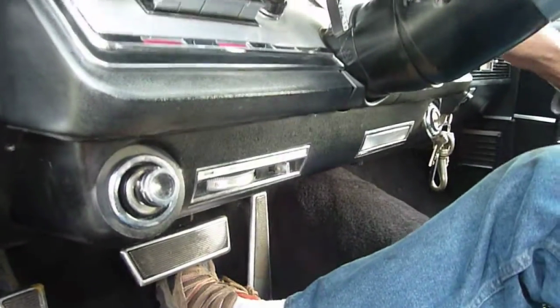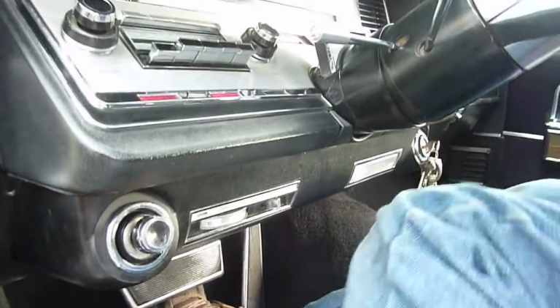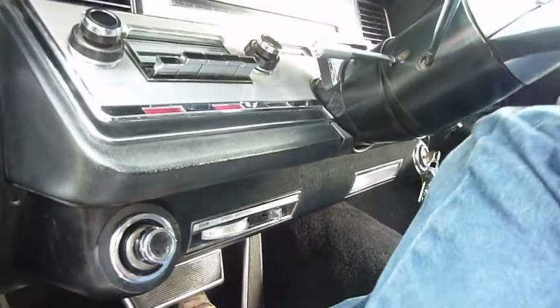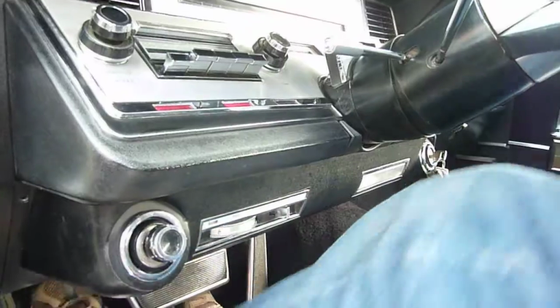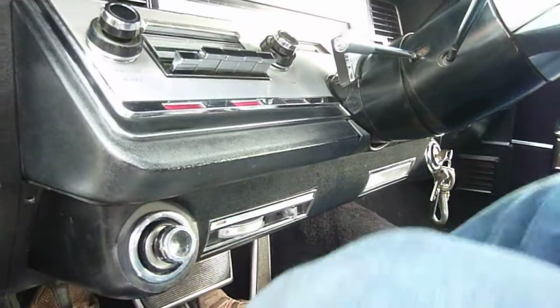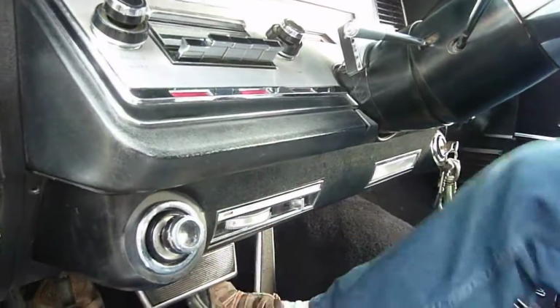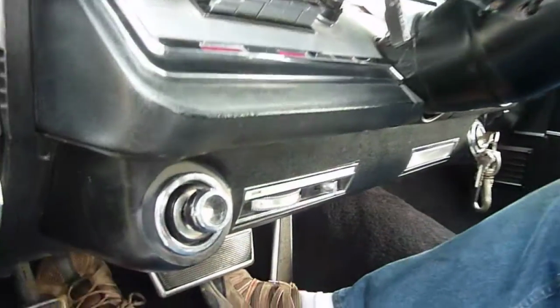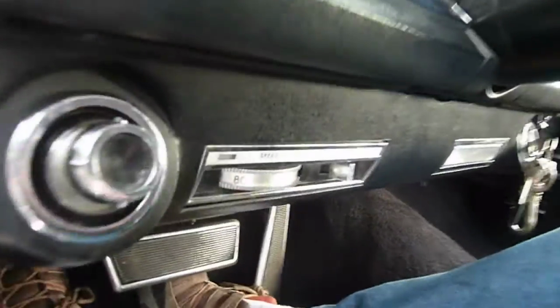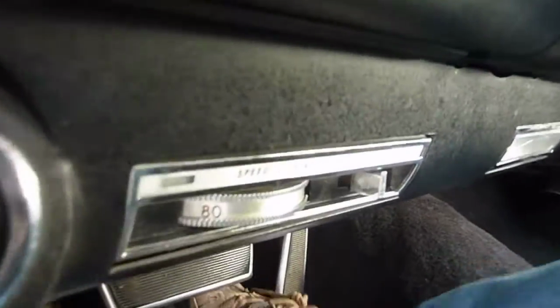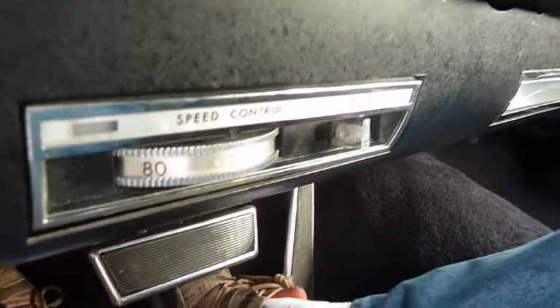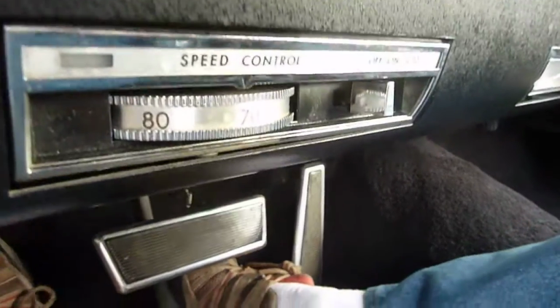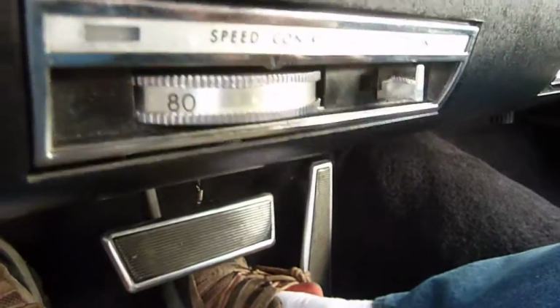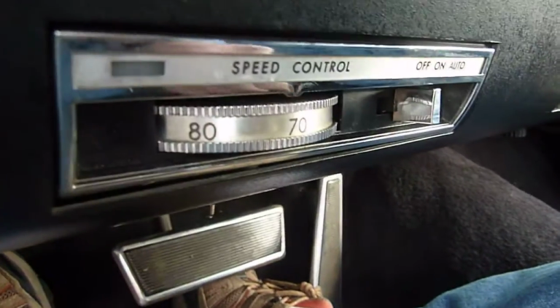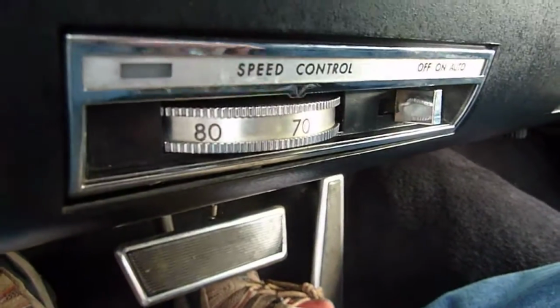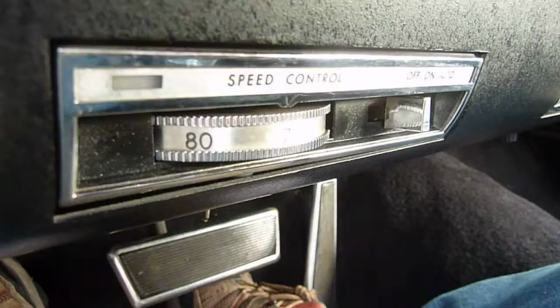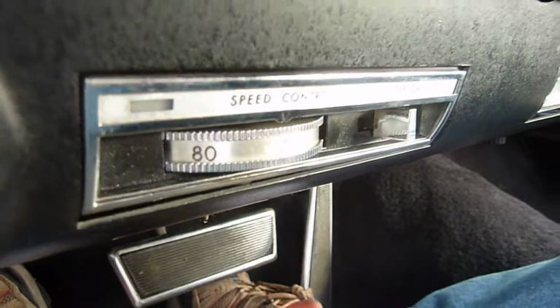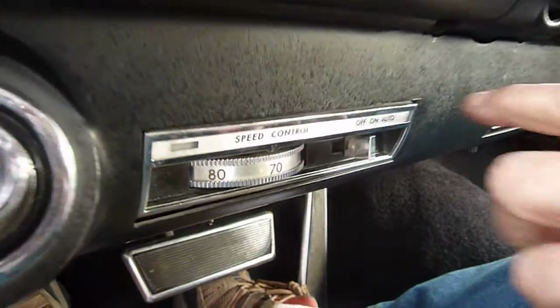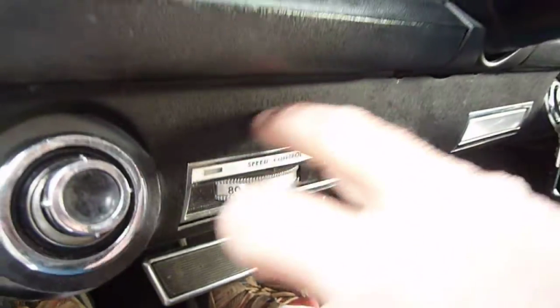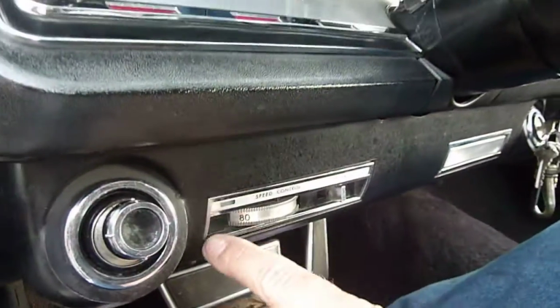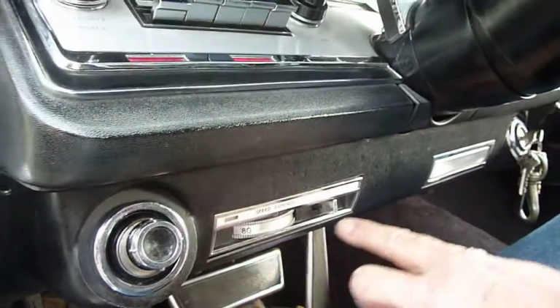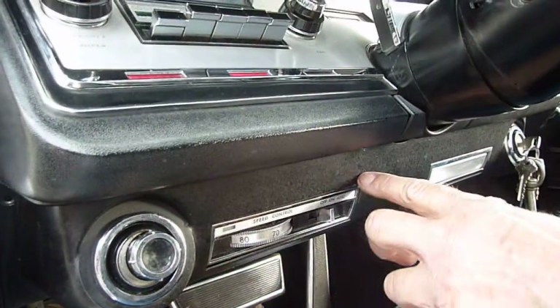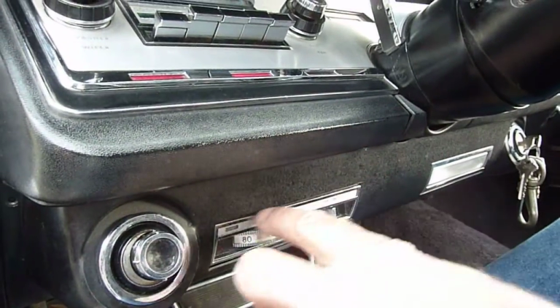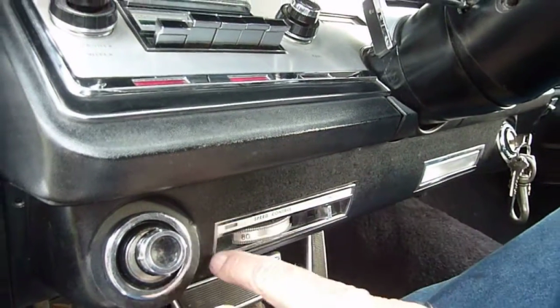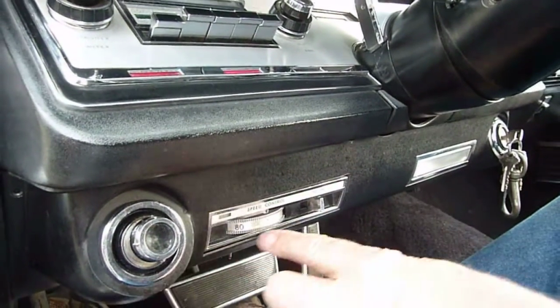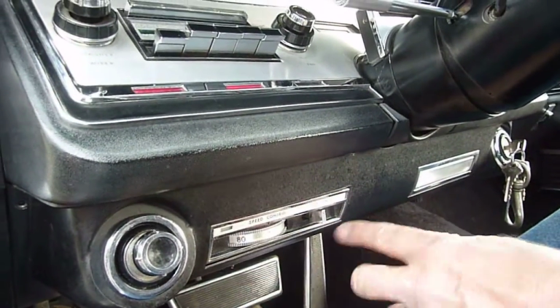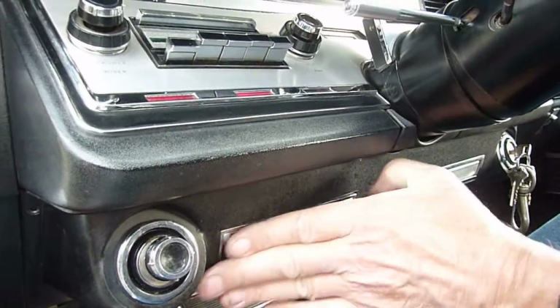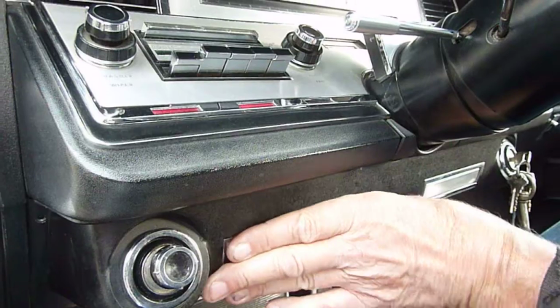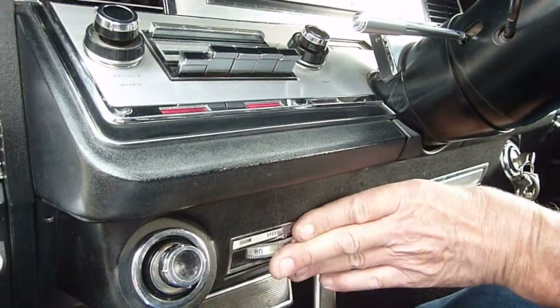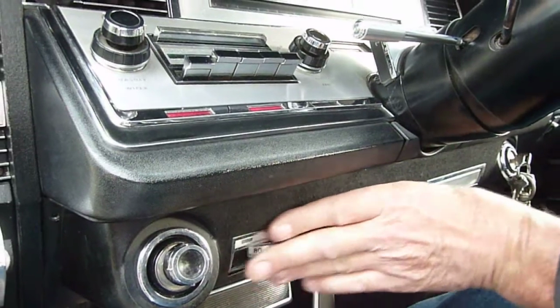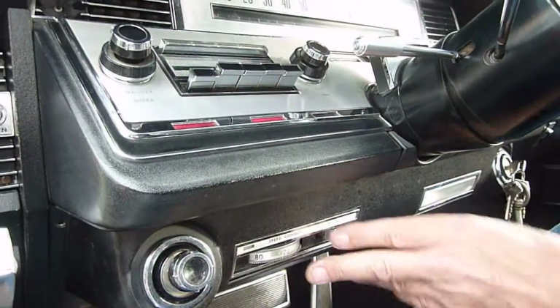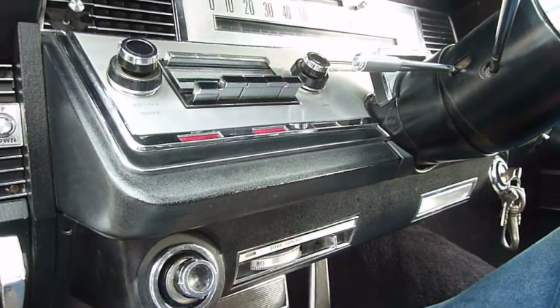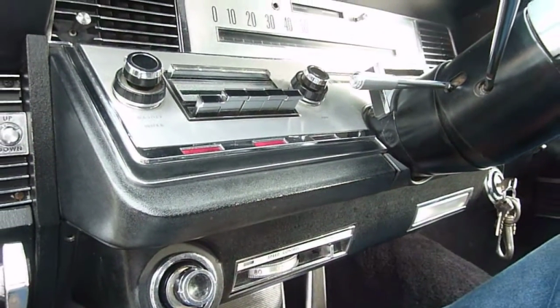Does the cruise control work? I do not know, but I know that's an option on the cars, because you'll never see this on the cars that you look for. It's always blanked out. It's like a special order from the dealer.